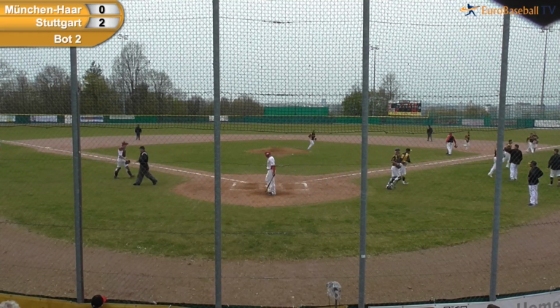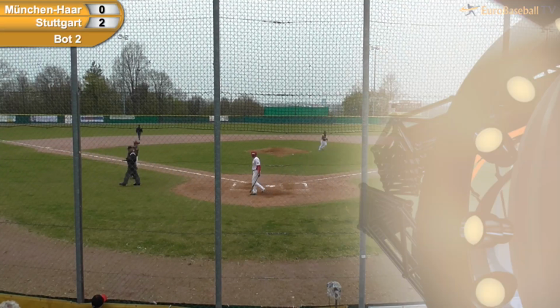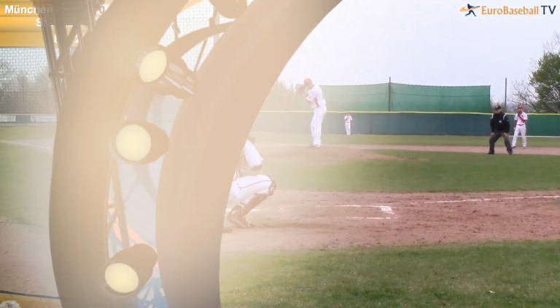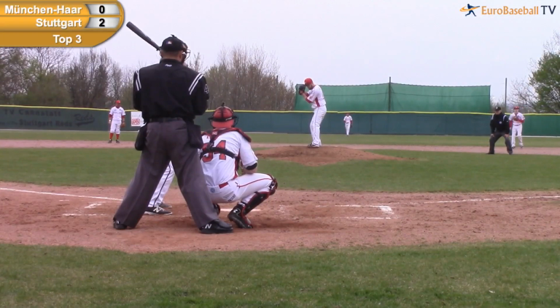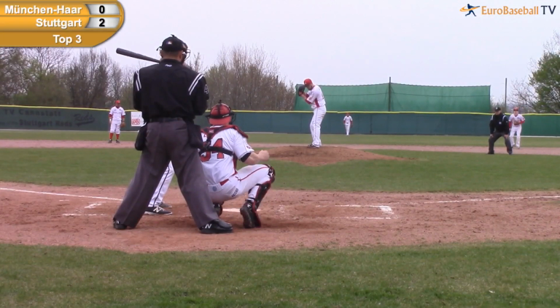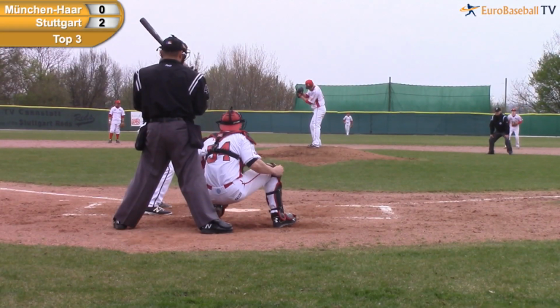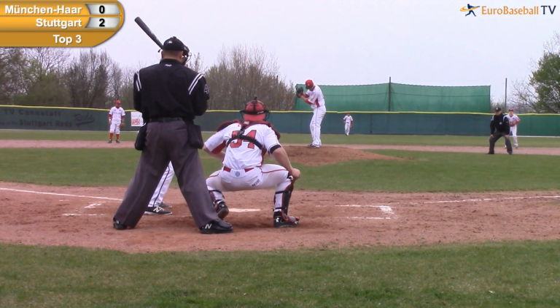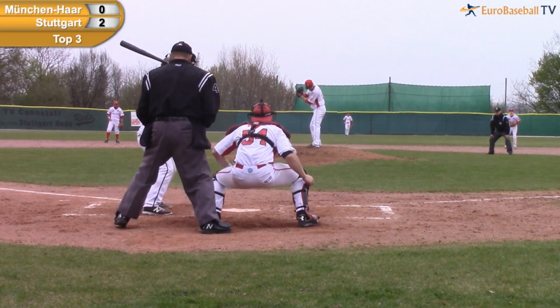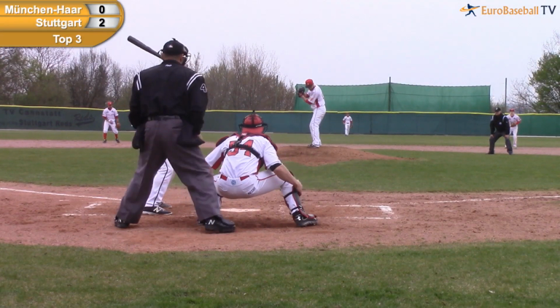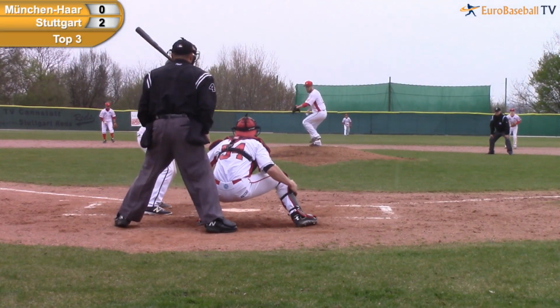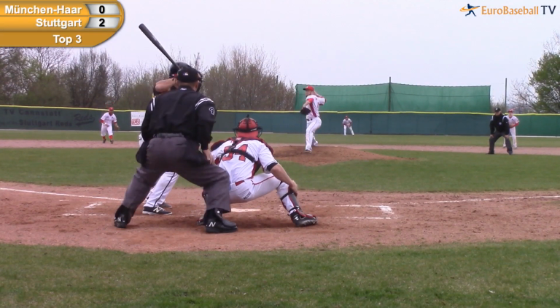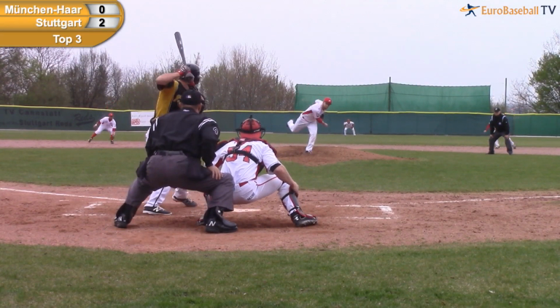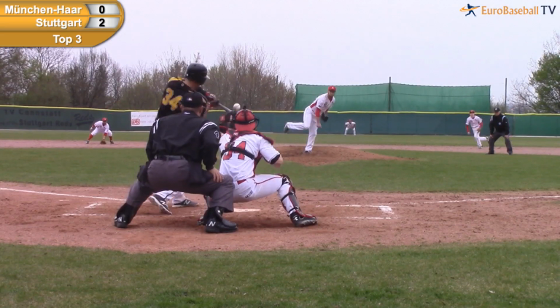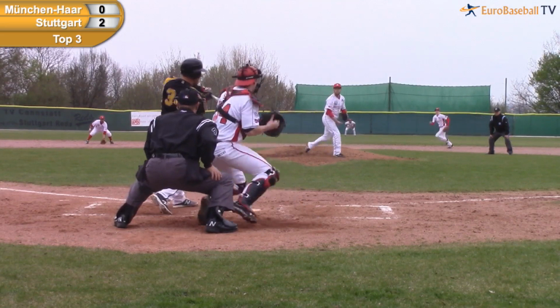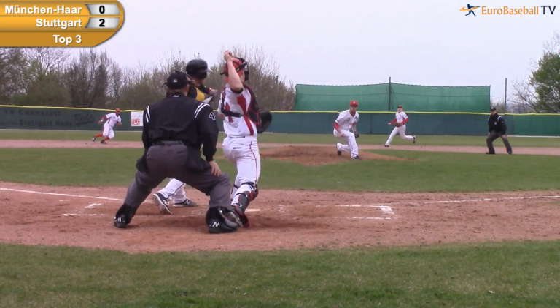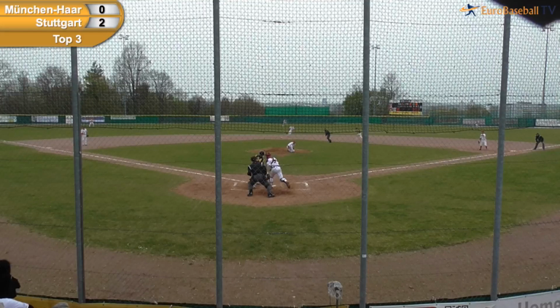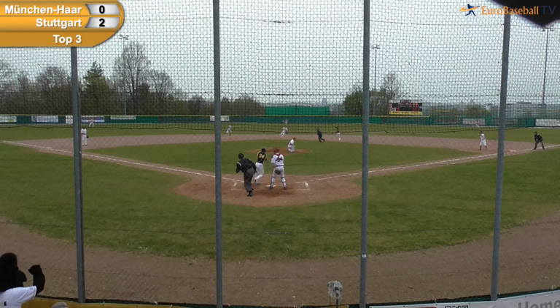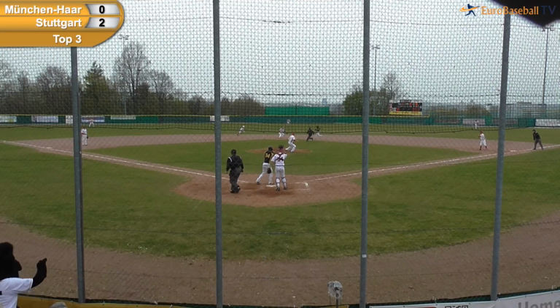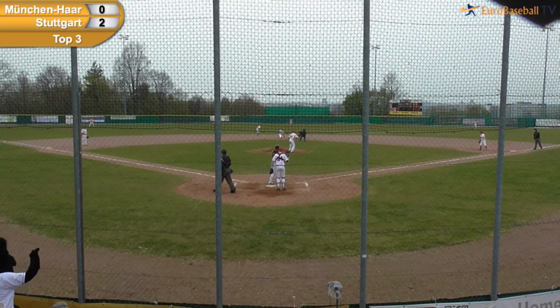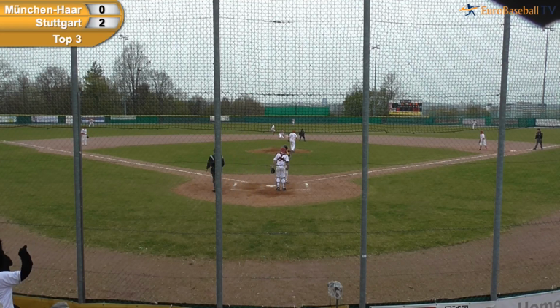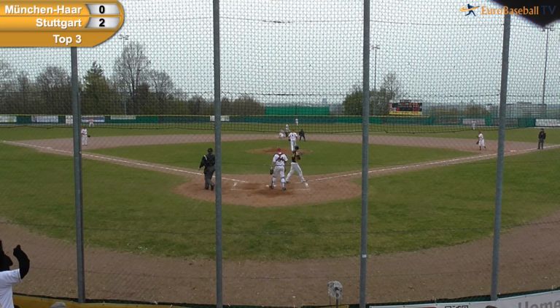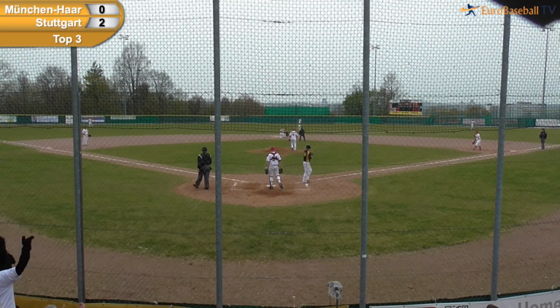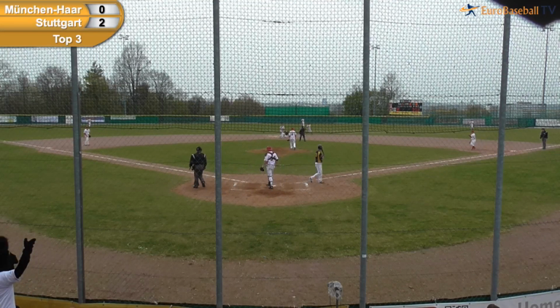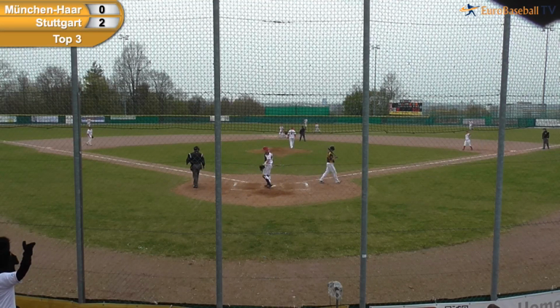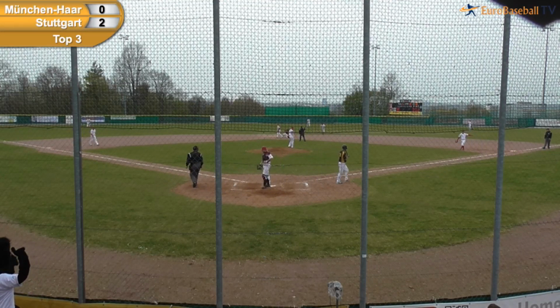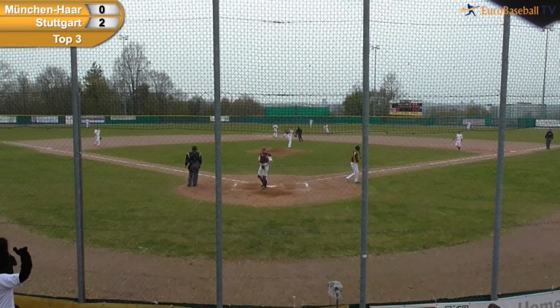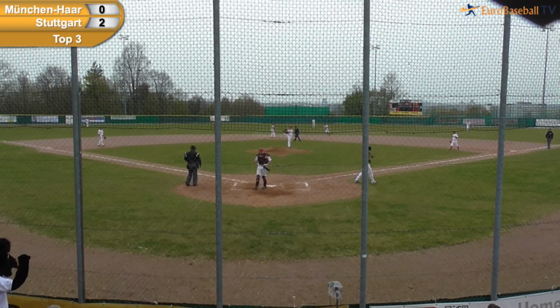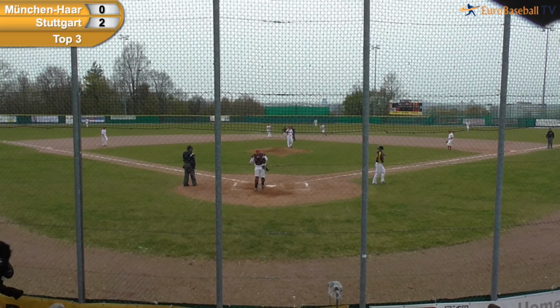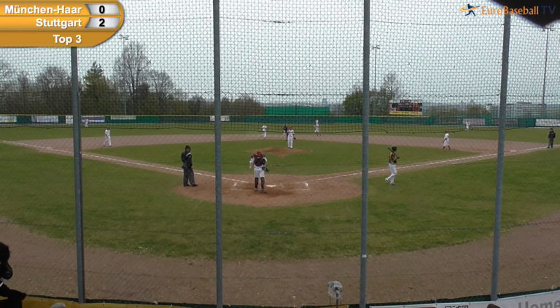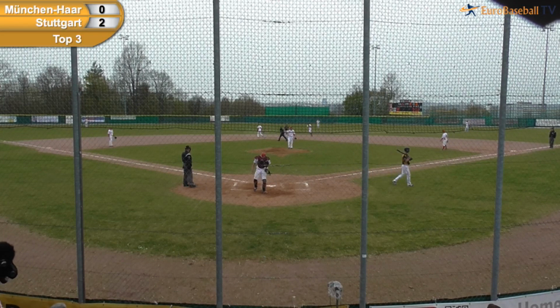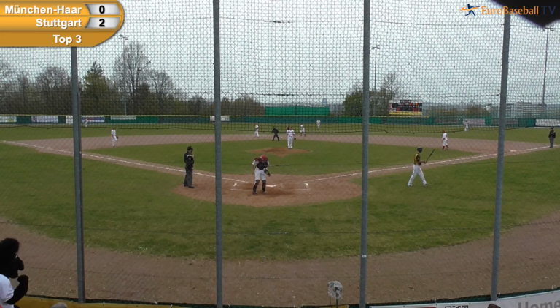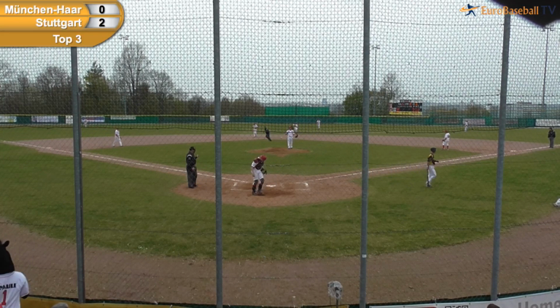Richard Klein on first base. Here's the pitch — there he goes. Breaking ball, check swing, the pitch is high. The throw to second base — Klein is out. Quinn Tiernan throws out Richard Klein.